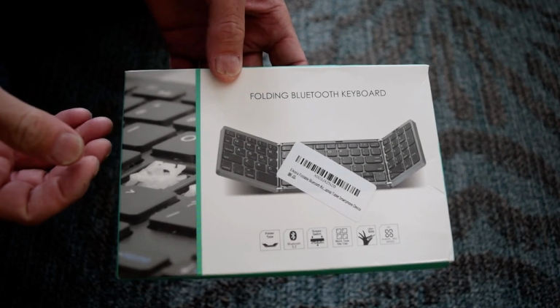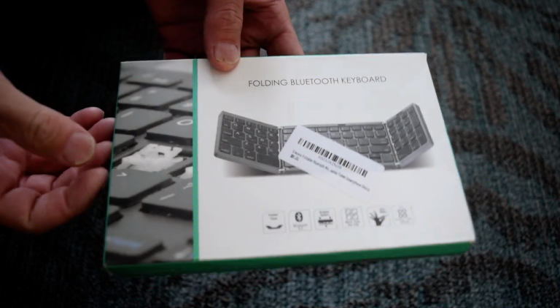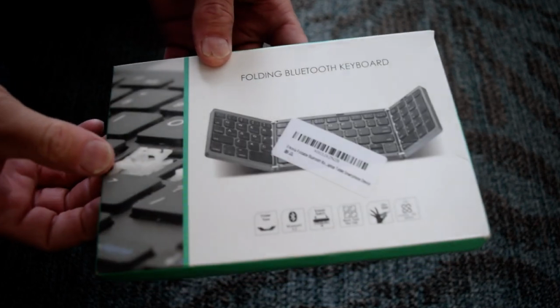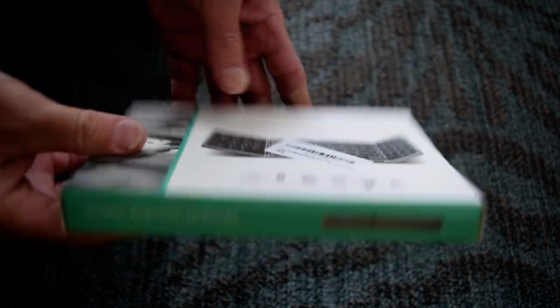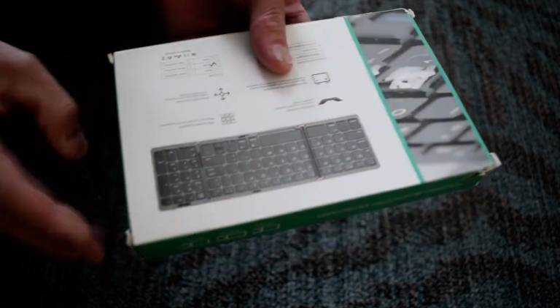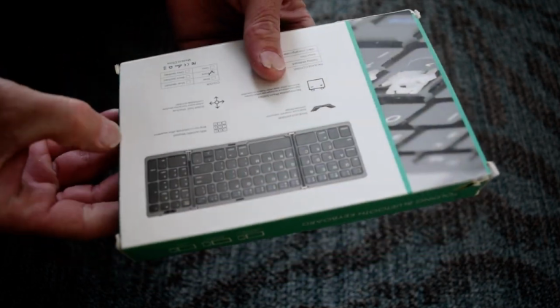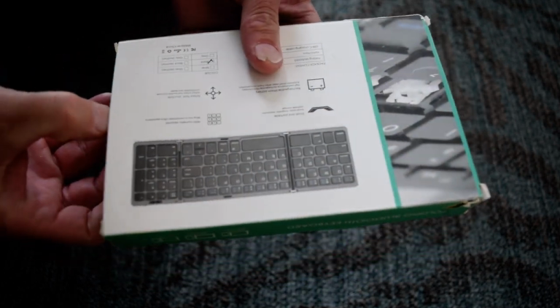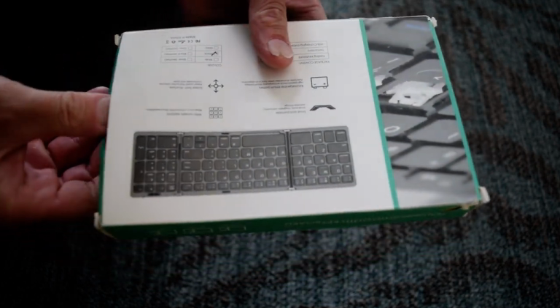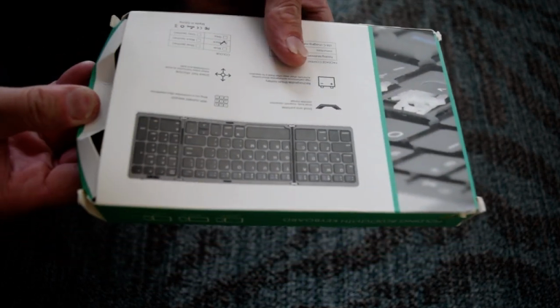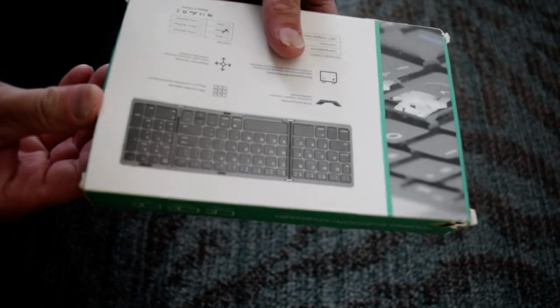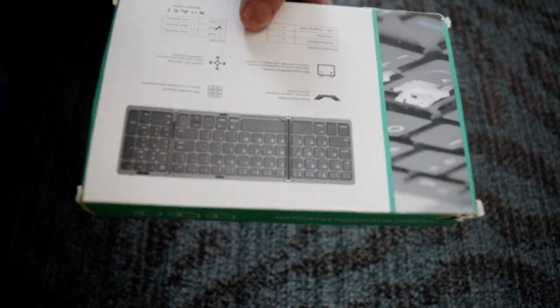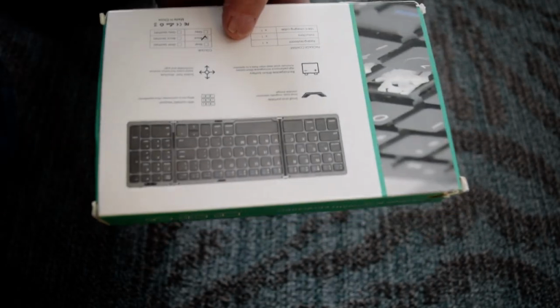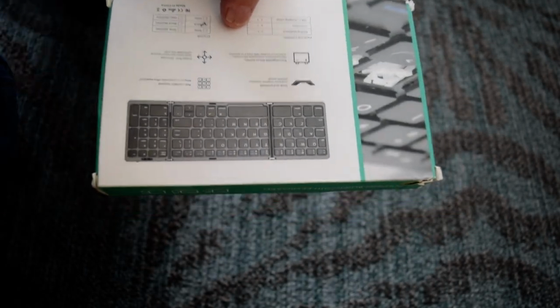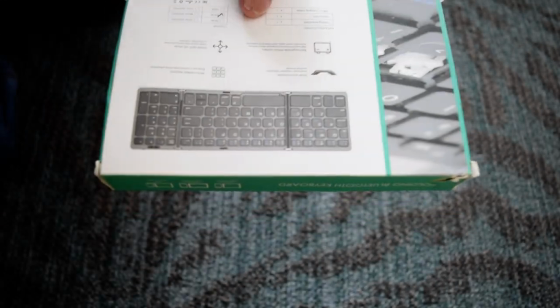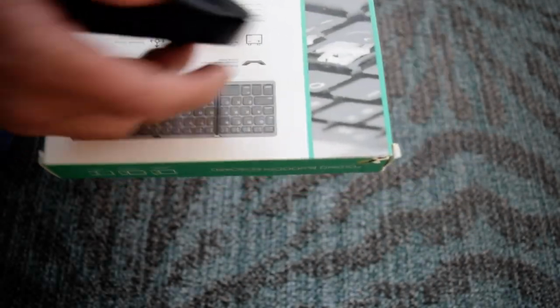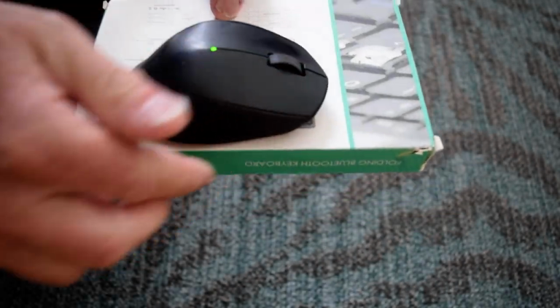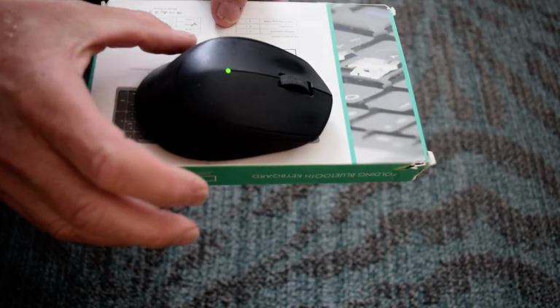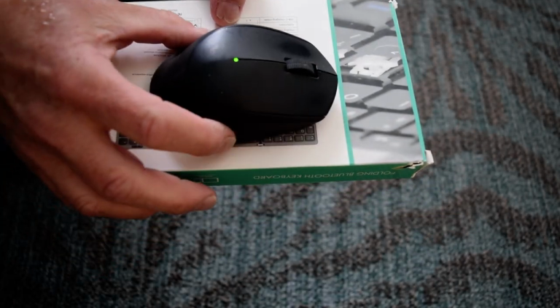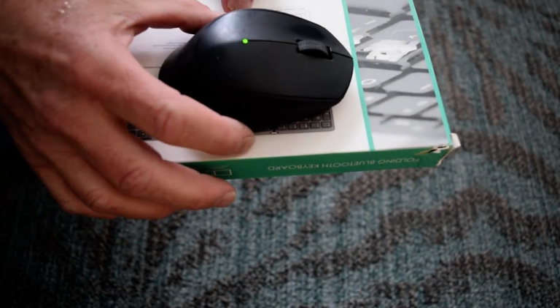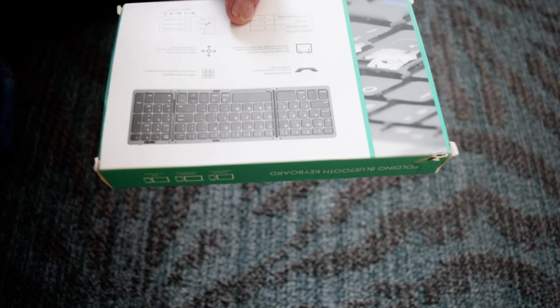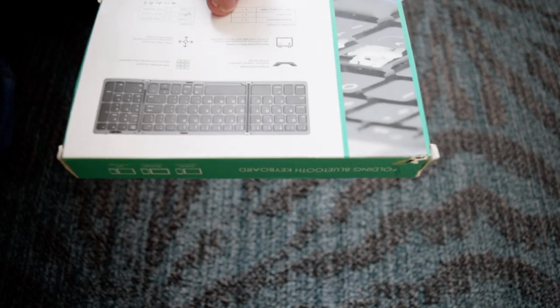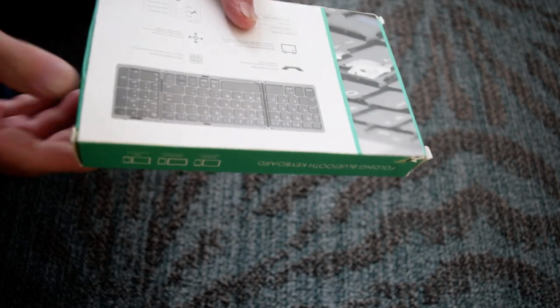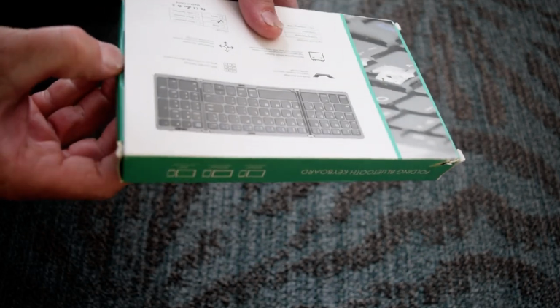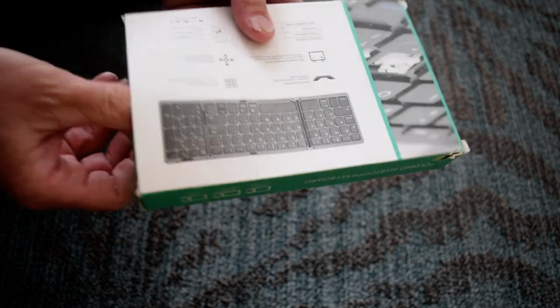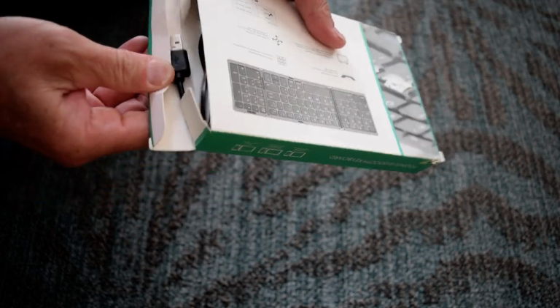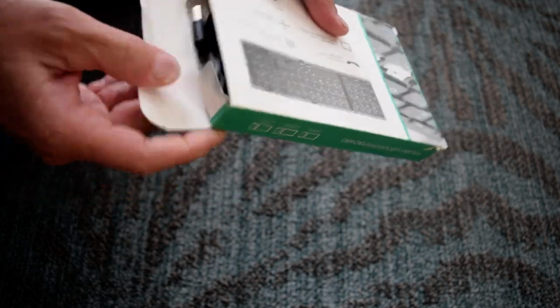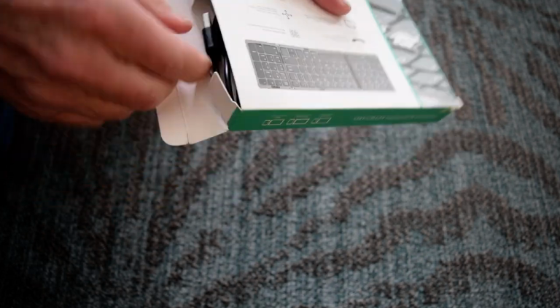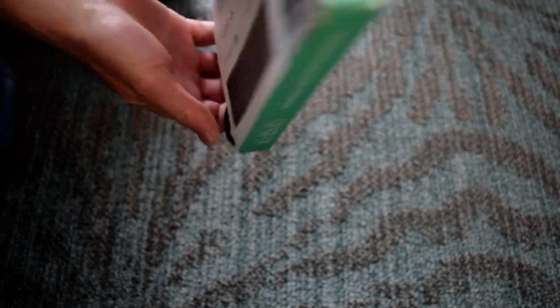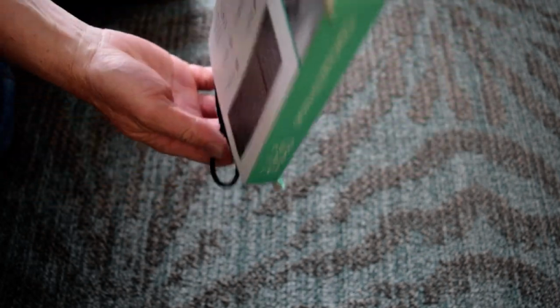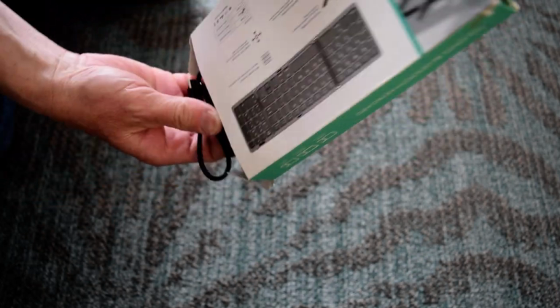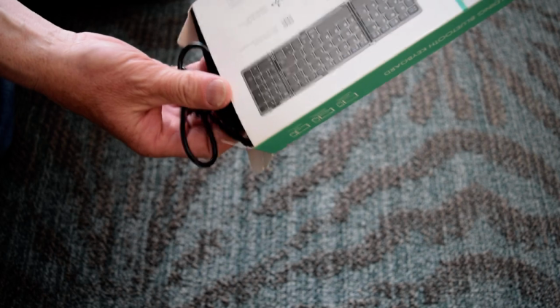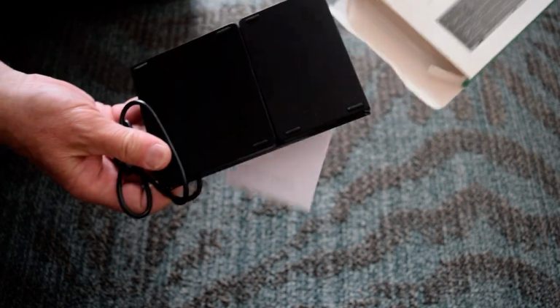Alright, today we are talking about this cute little foldable keyboard. You can see how small it is compared to my mouse, and it's super simple.